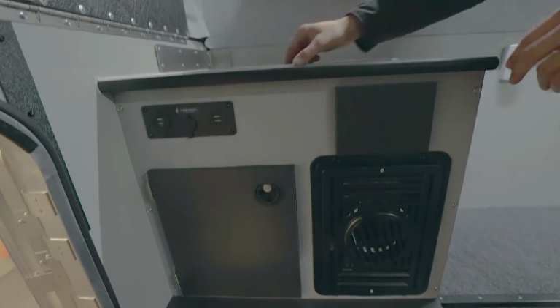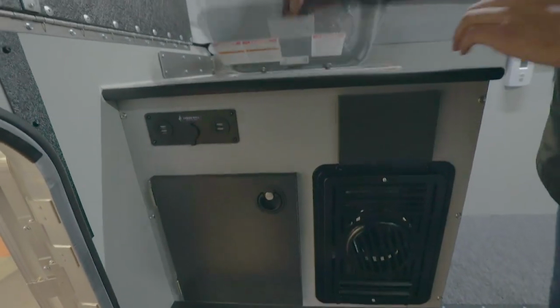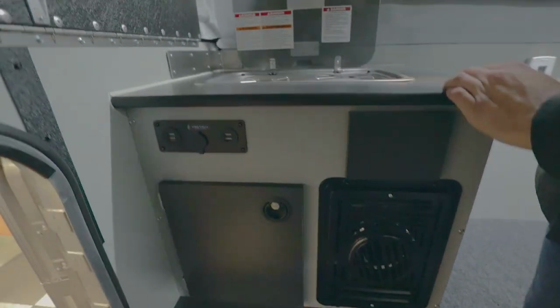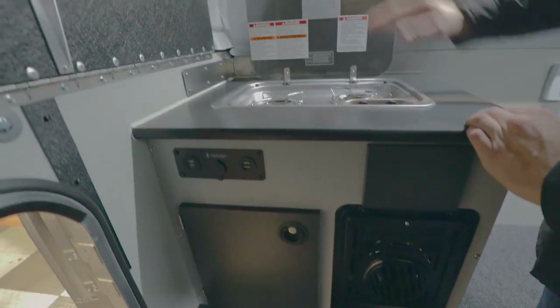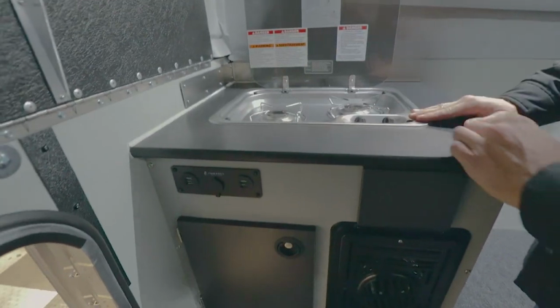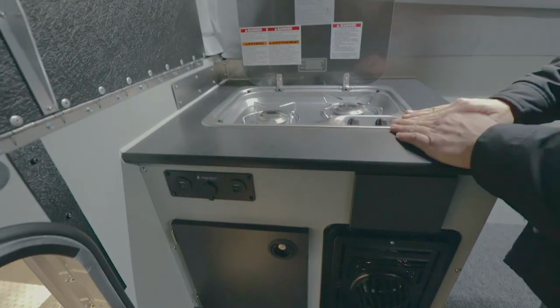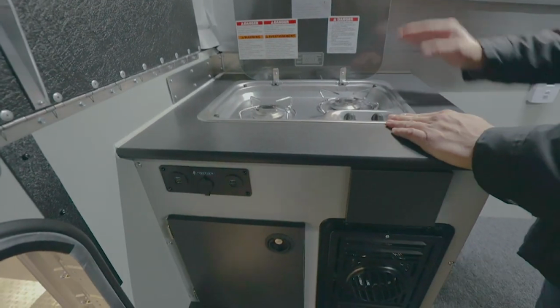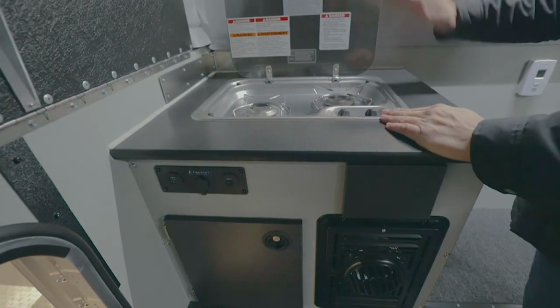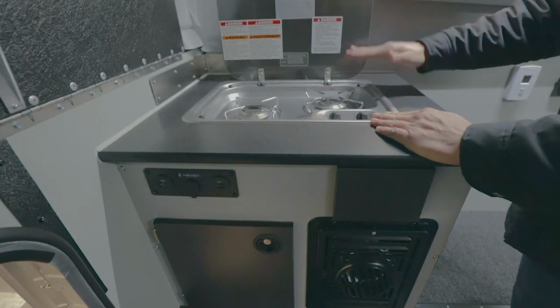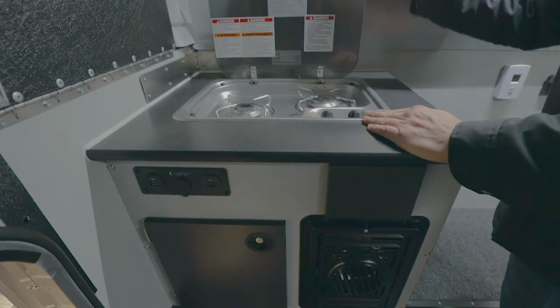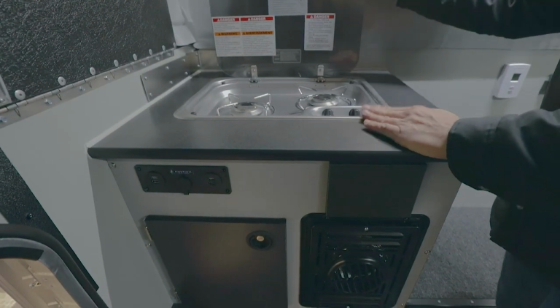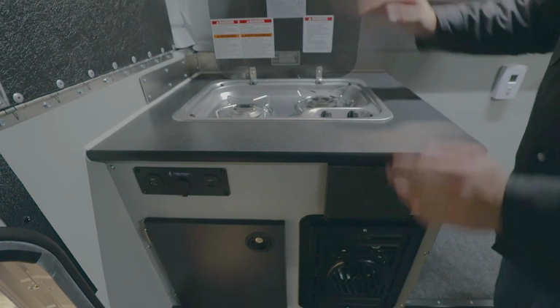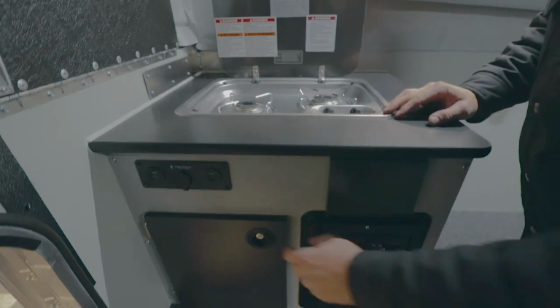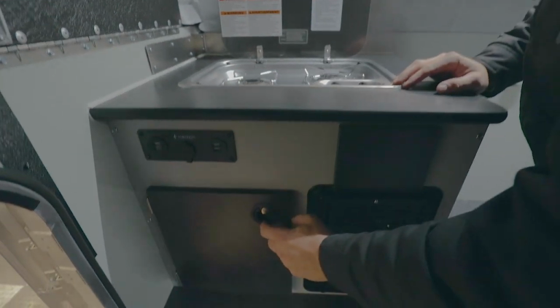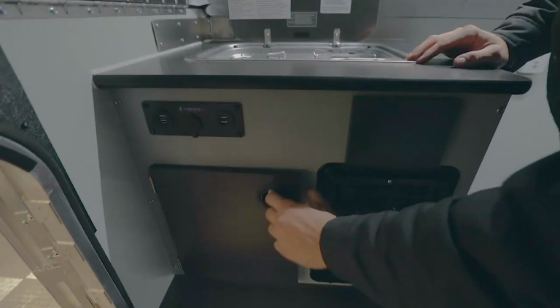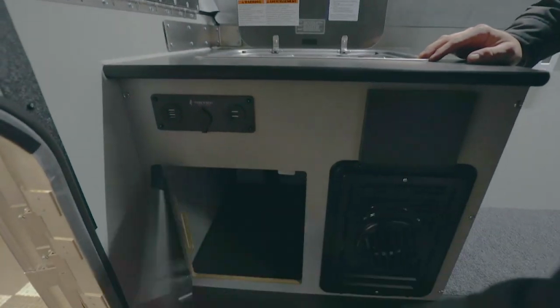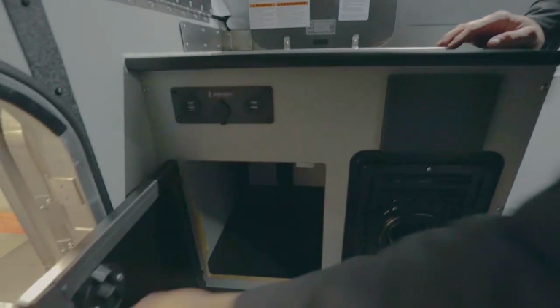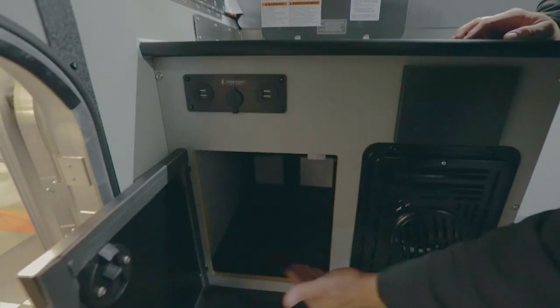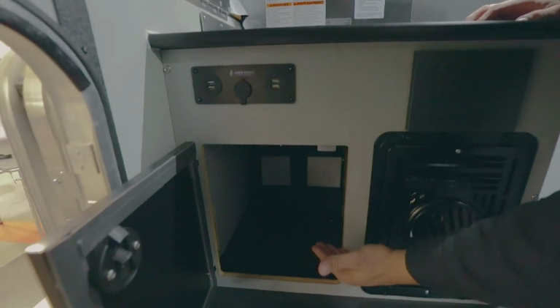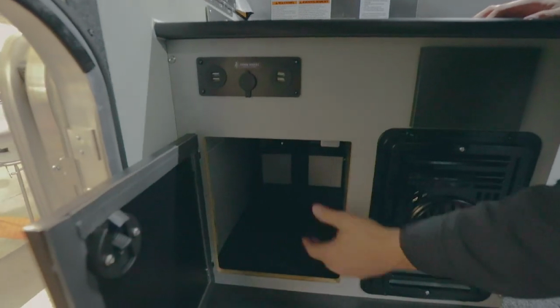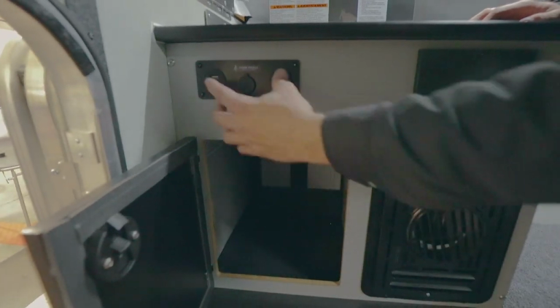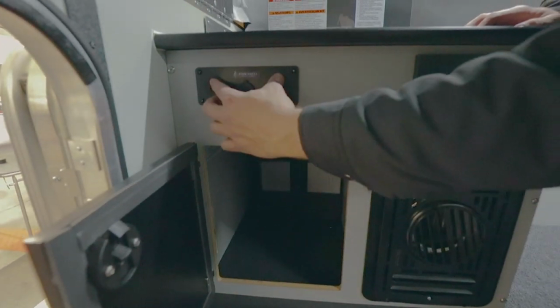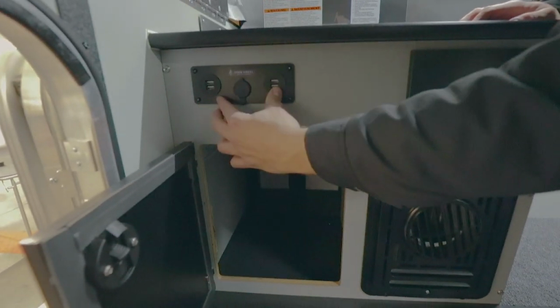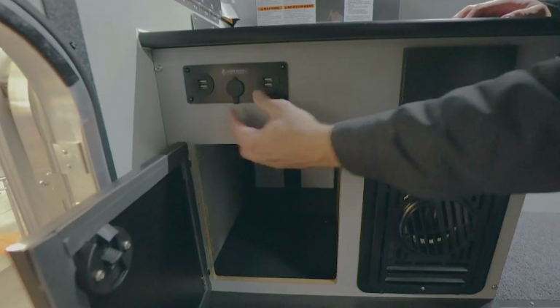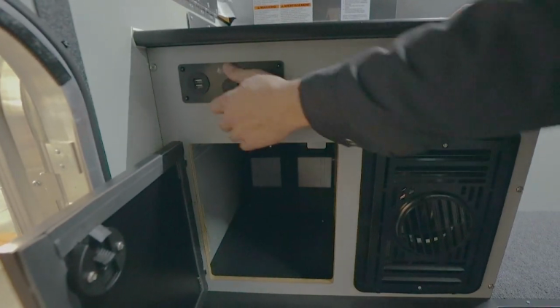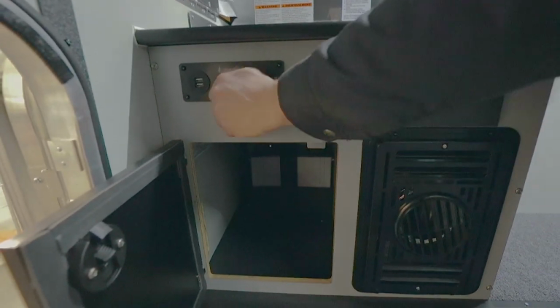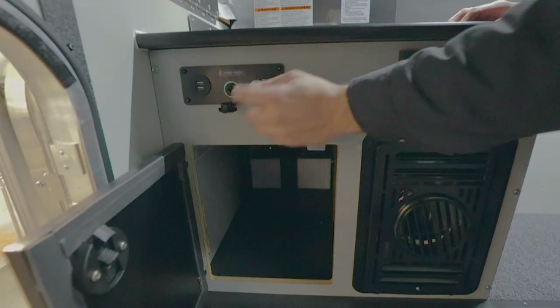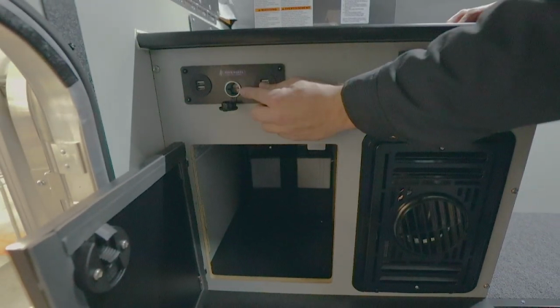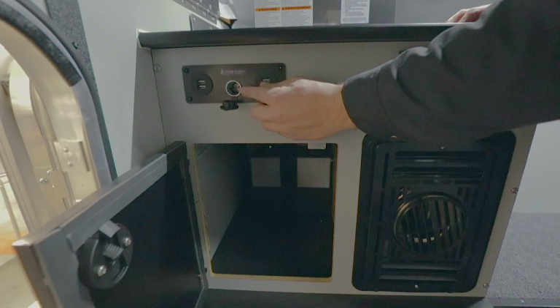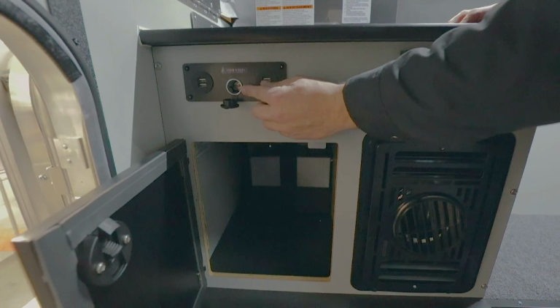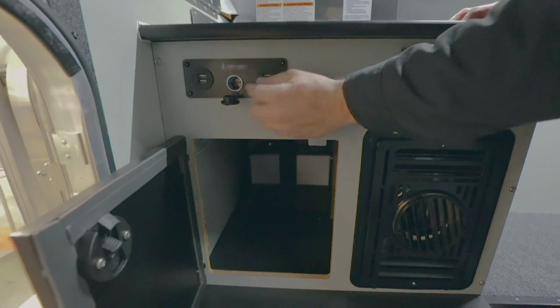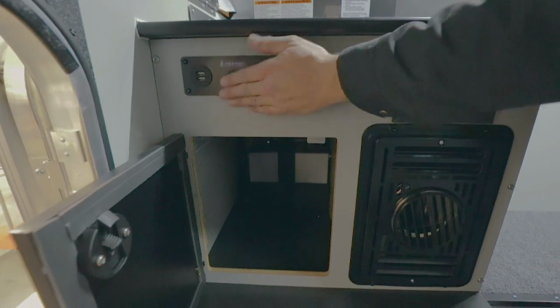It has a two burner stove with a flush mount in stainless, and it also has an AGM camper battery with four USB ports and an inverter port.